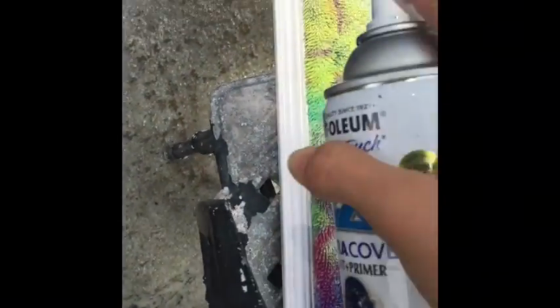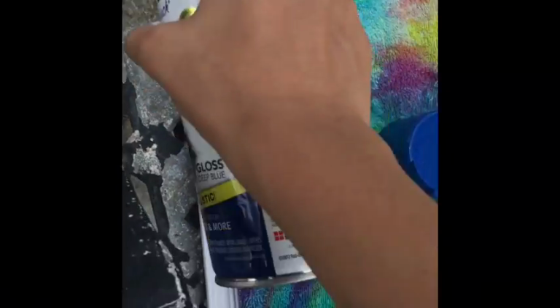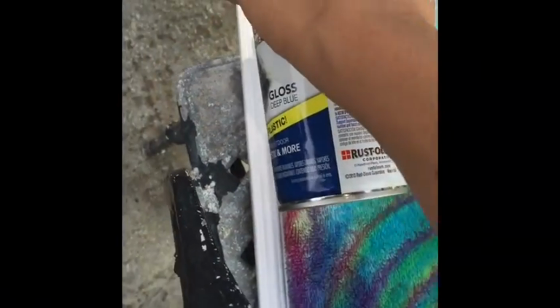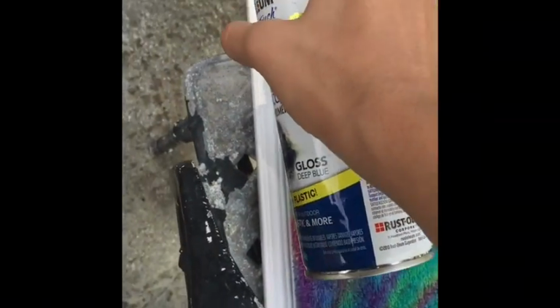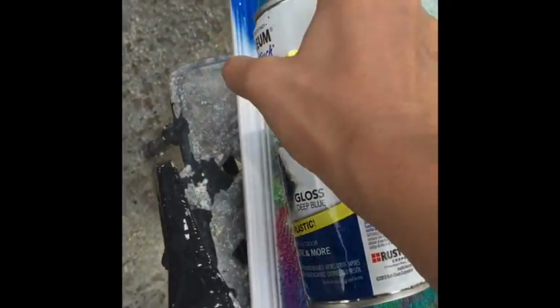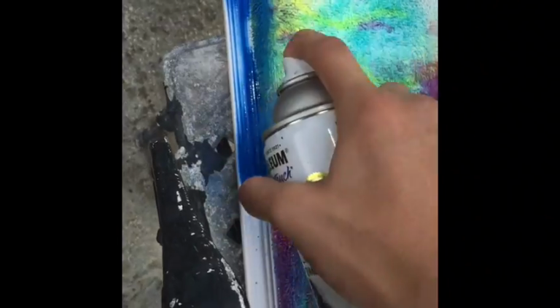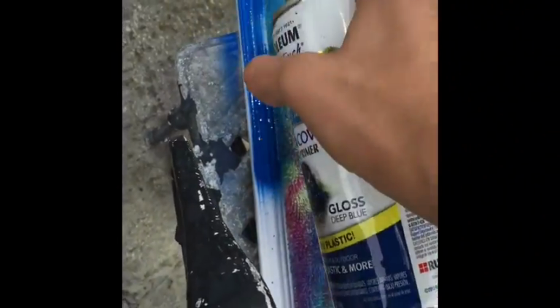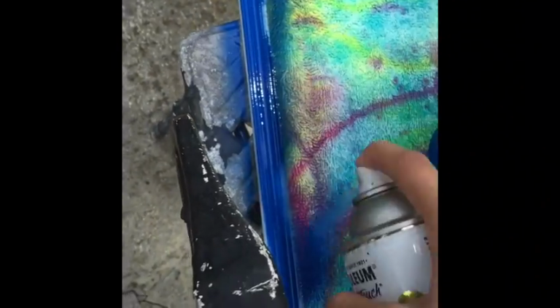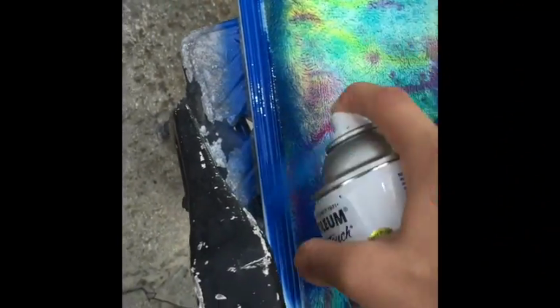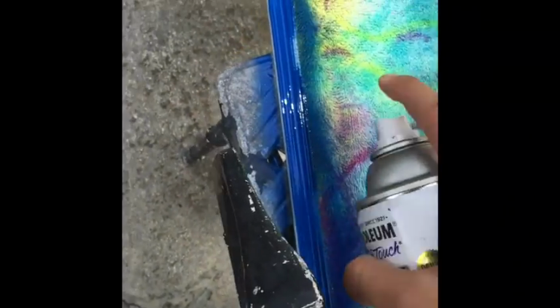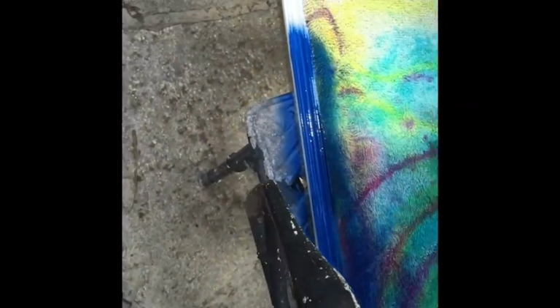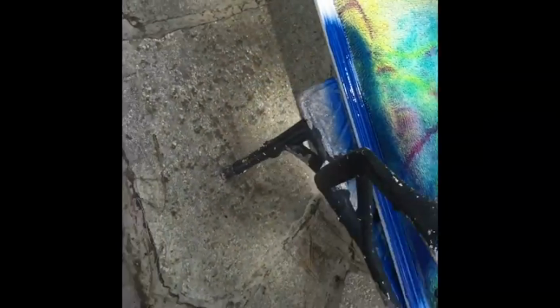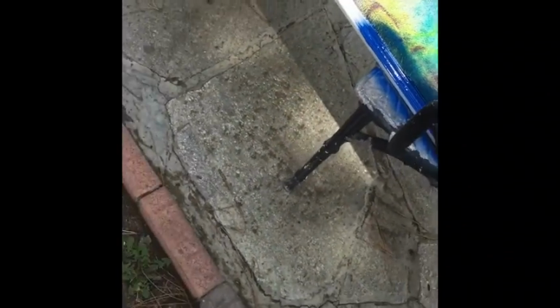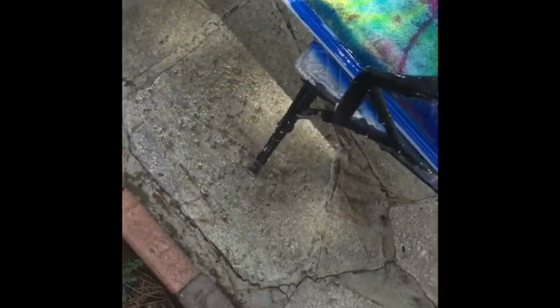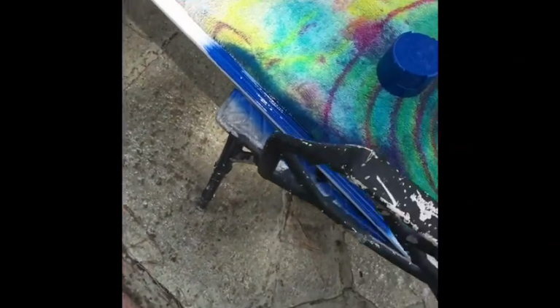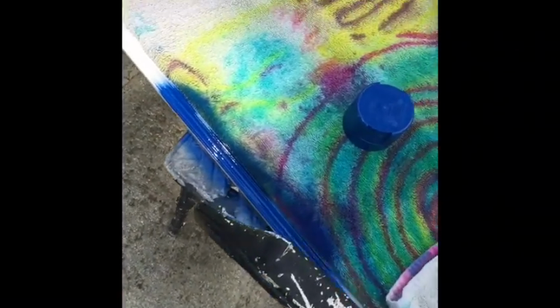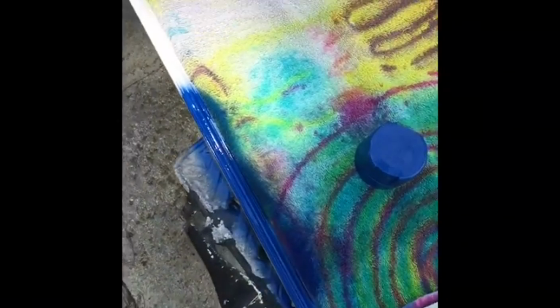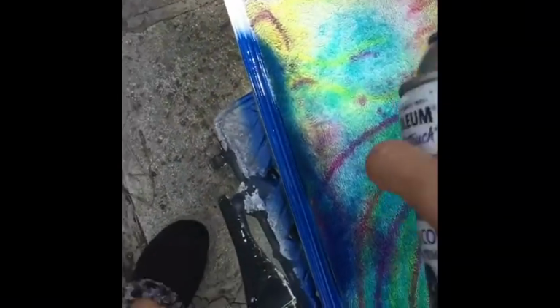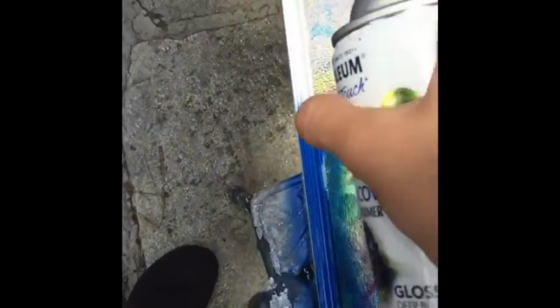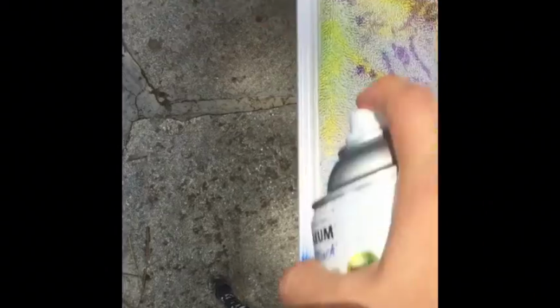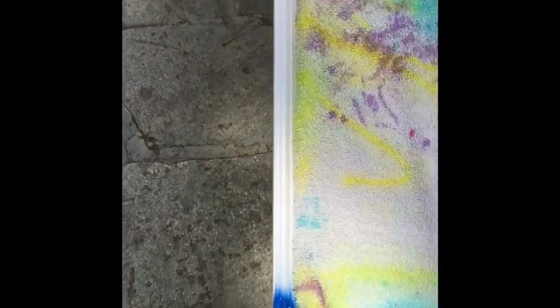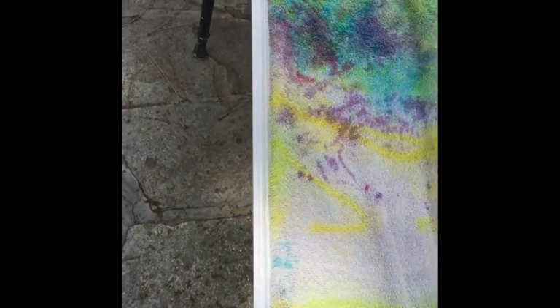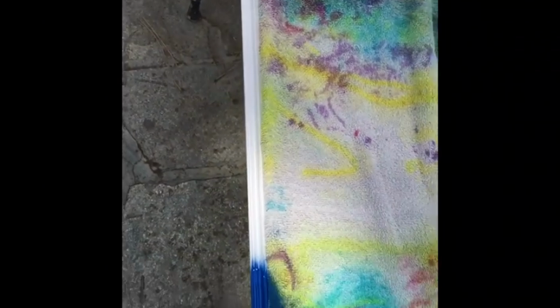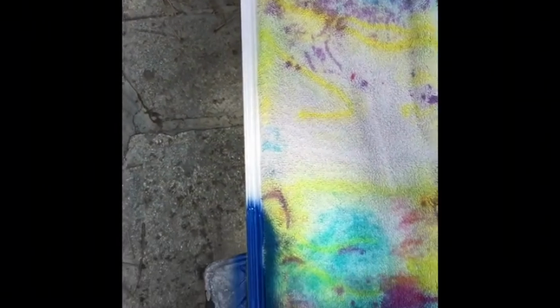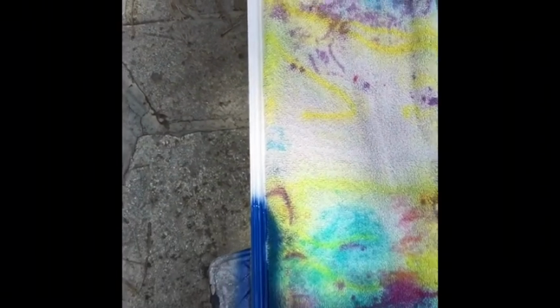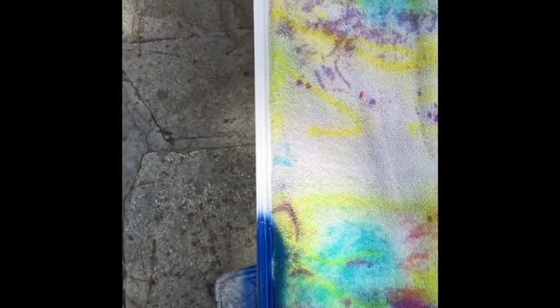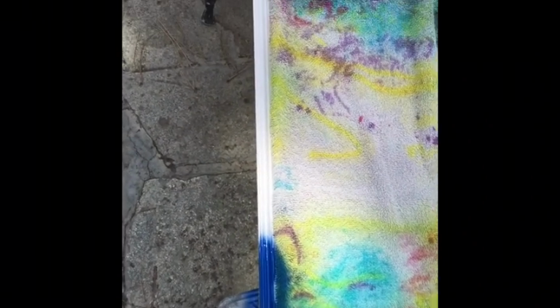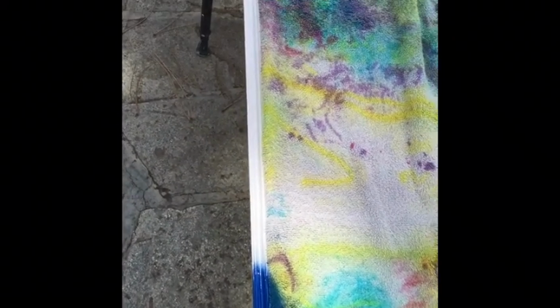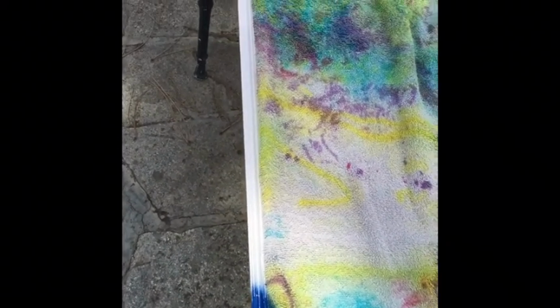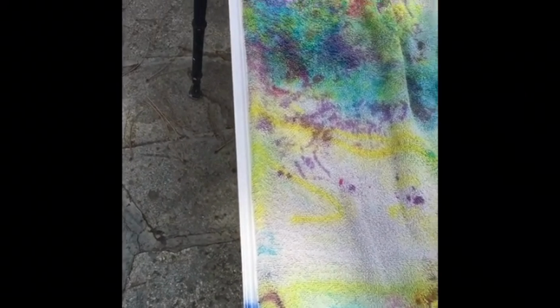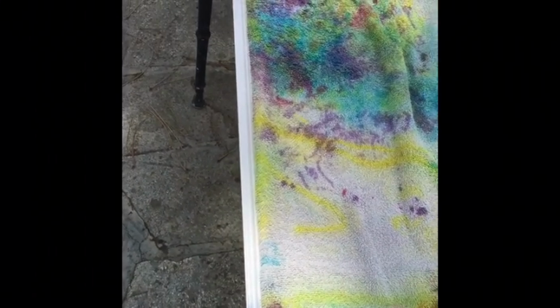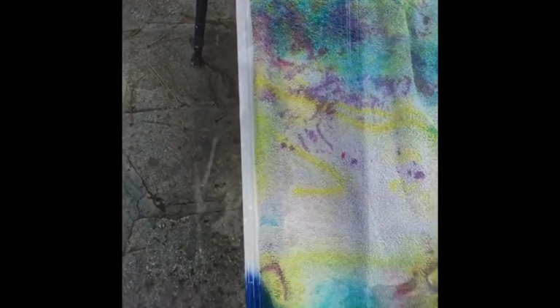So you're just going to take your spray paint and spray it along the edge like that, going through the process until the whole mirror is covered, and then I will show you guys the finished product.